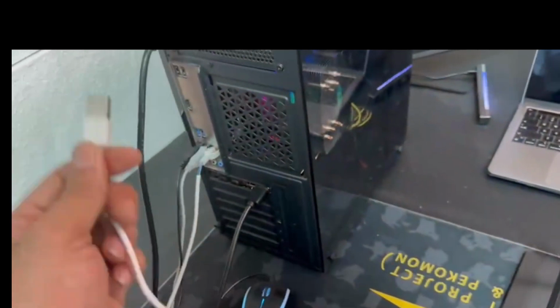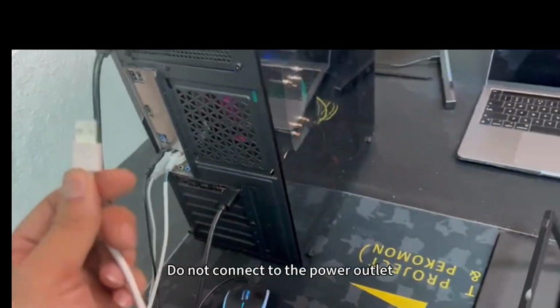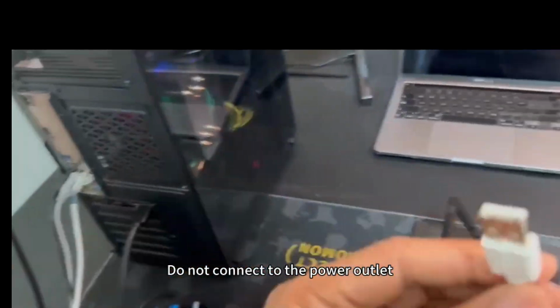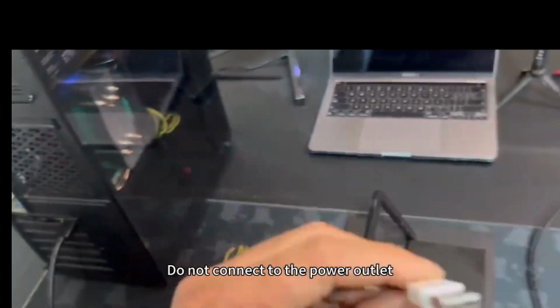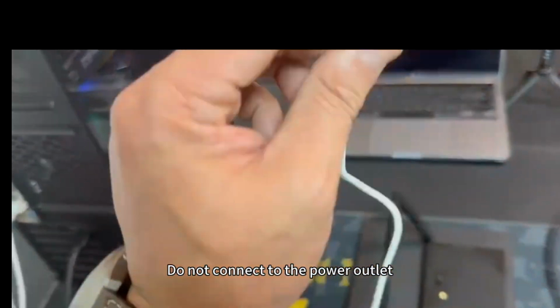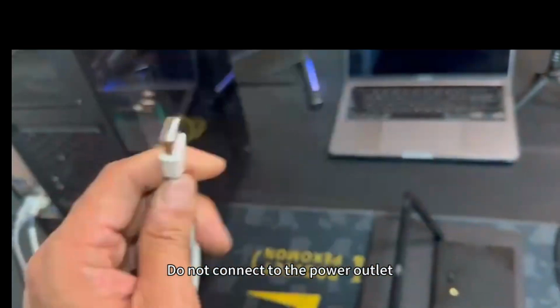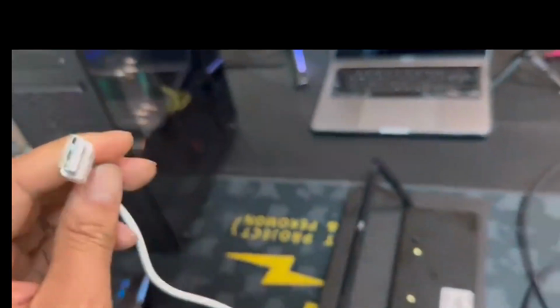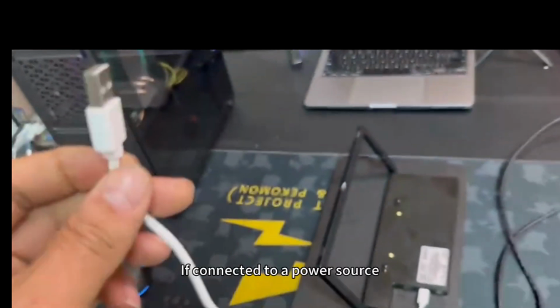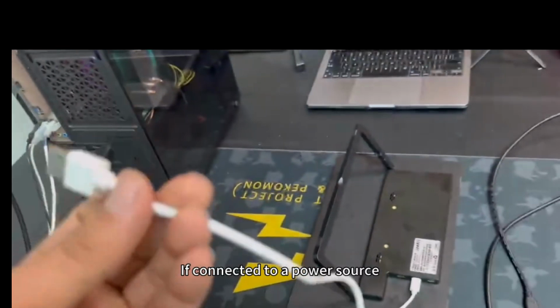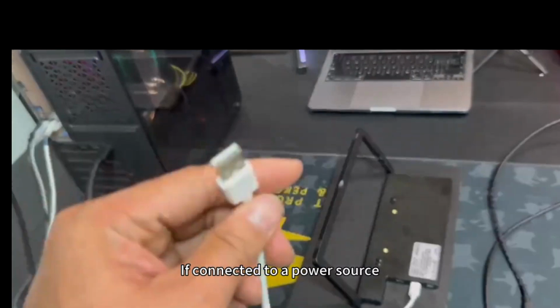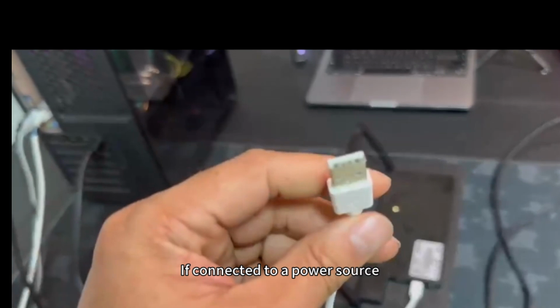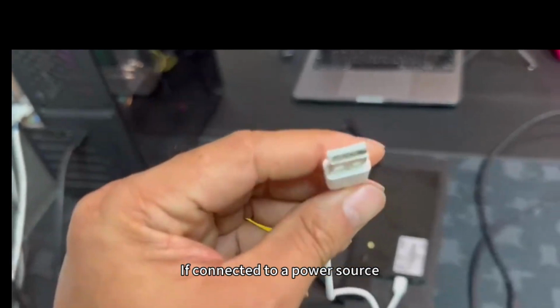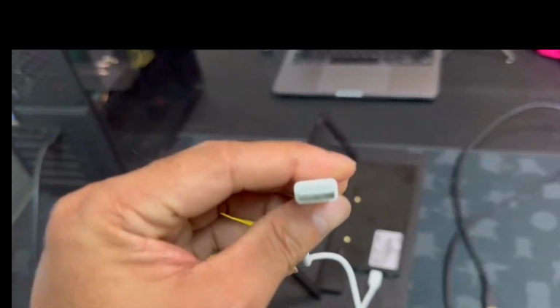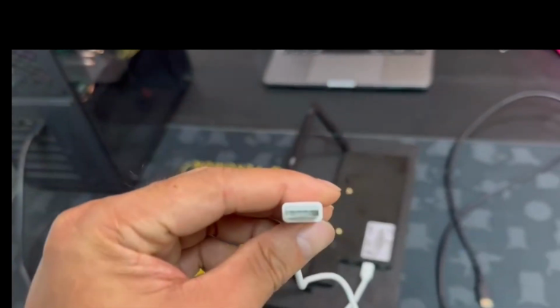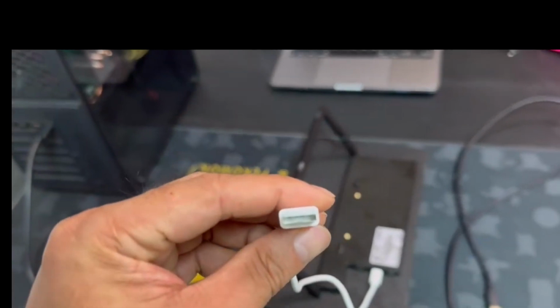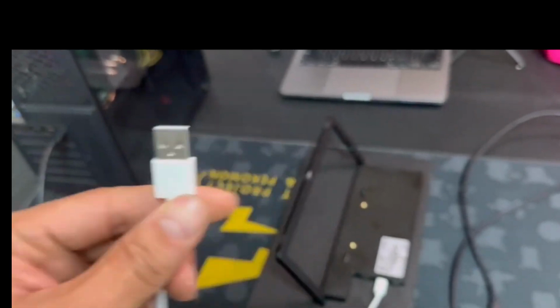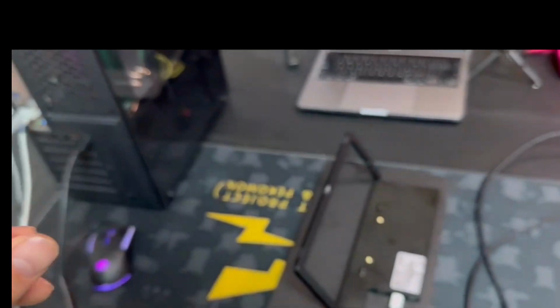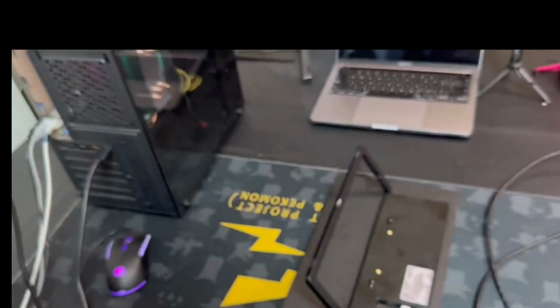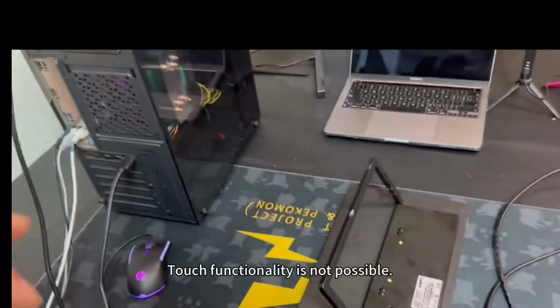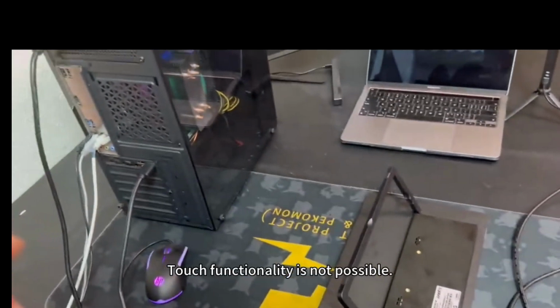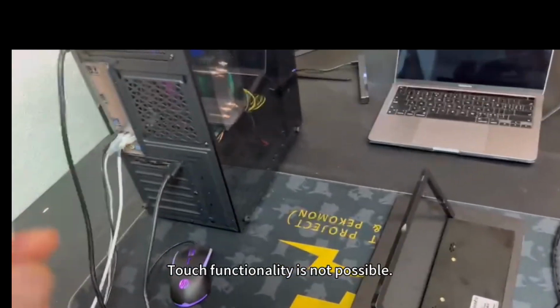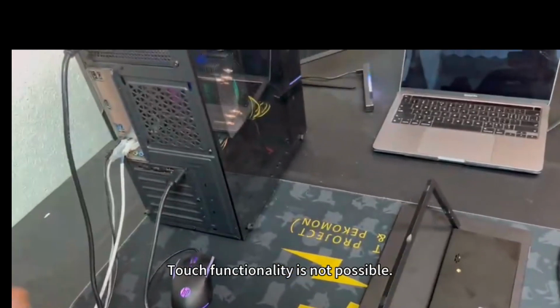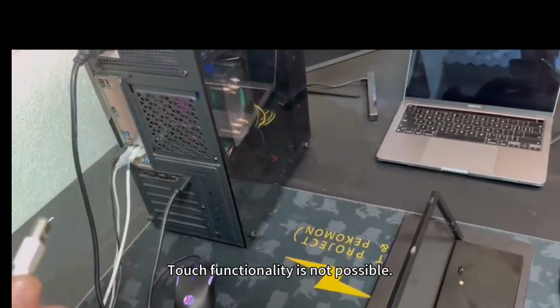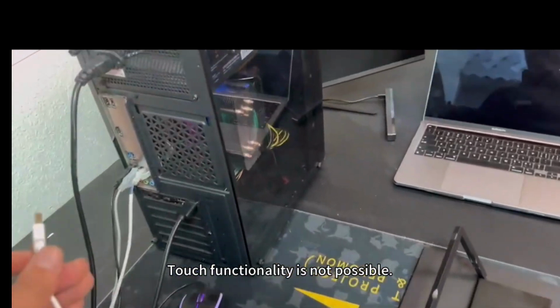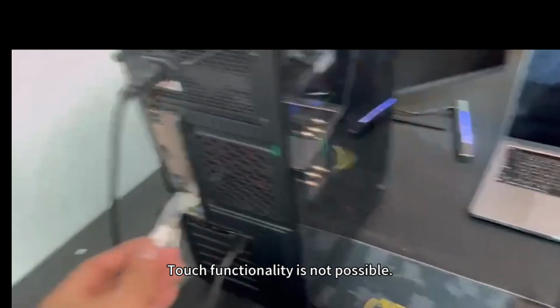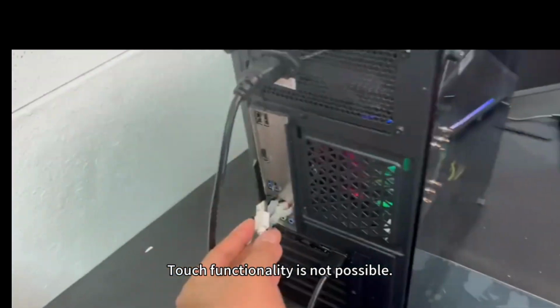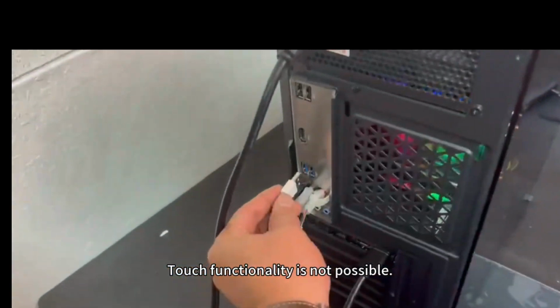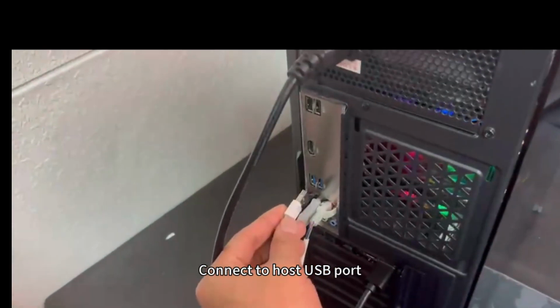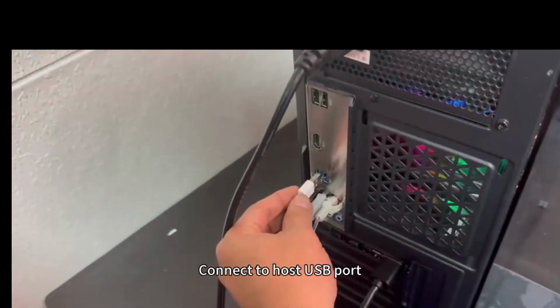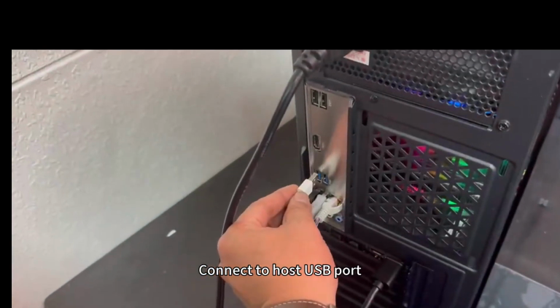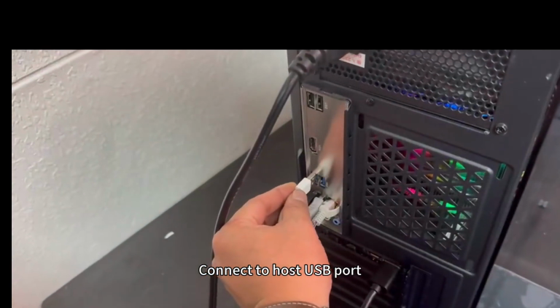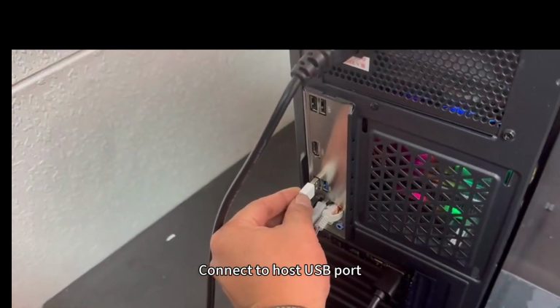Do not connect to the power outlet. If connected to a power source, touch functionality is not possible. Connect to the host USB port.